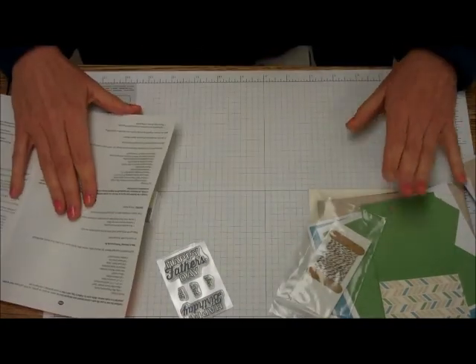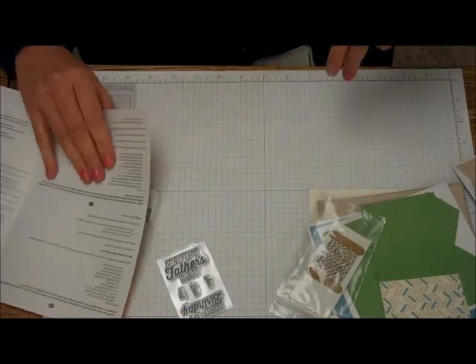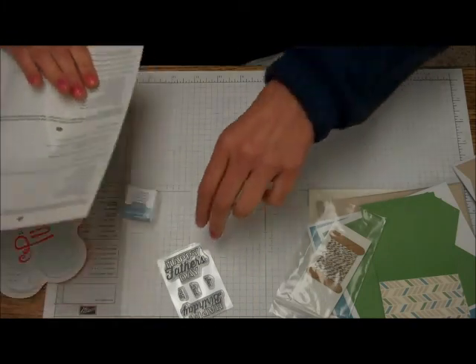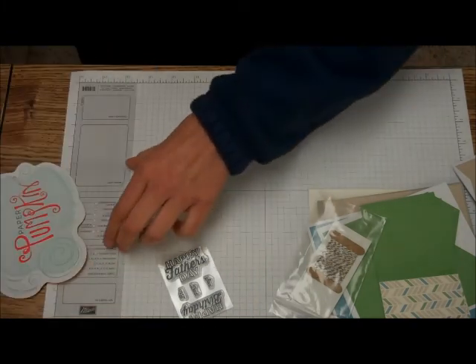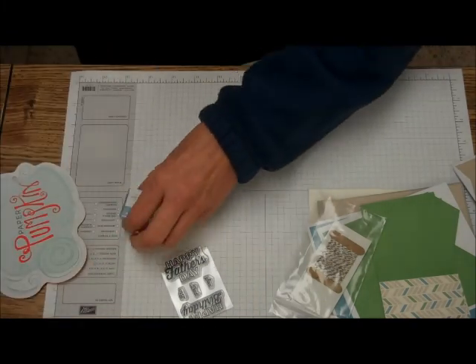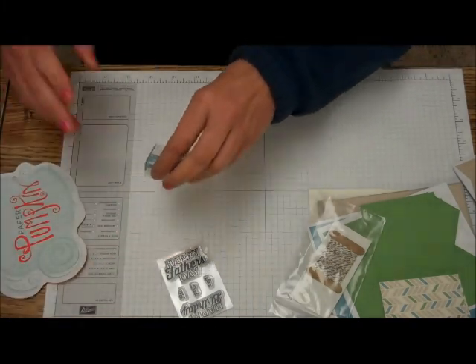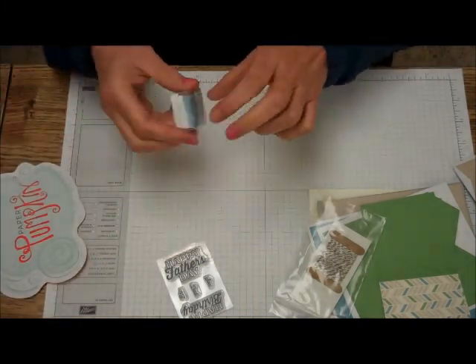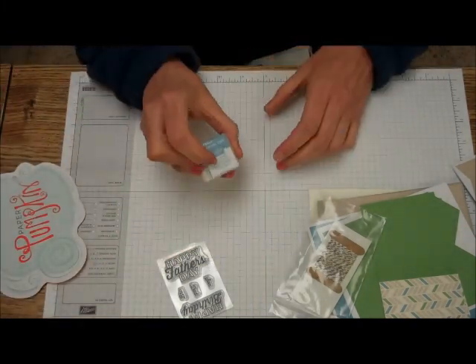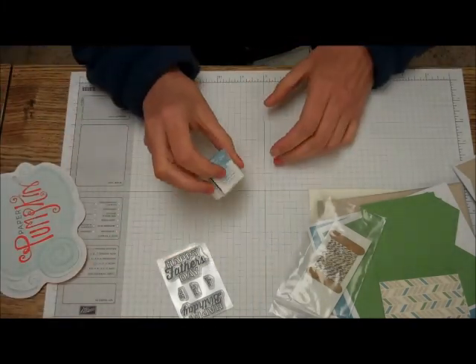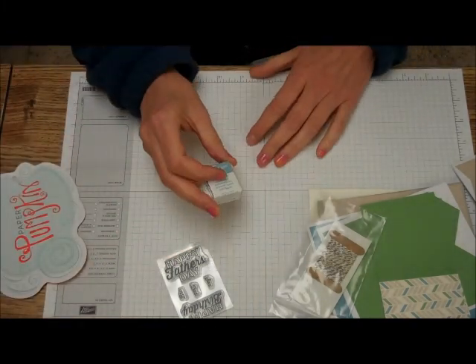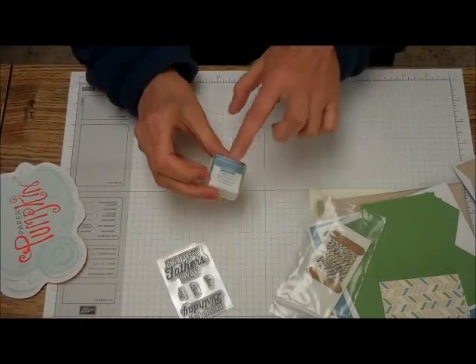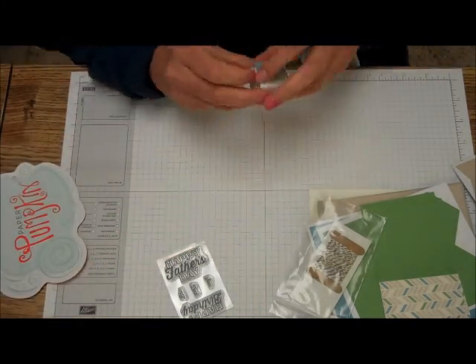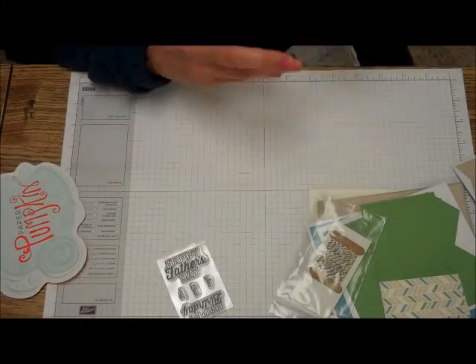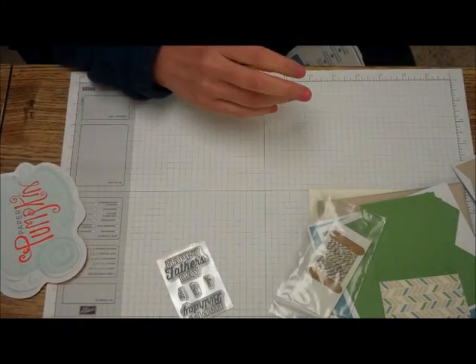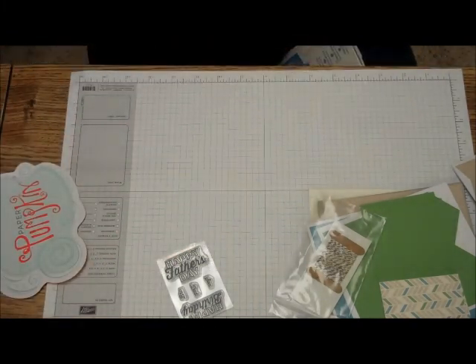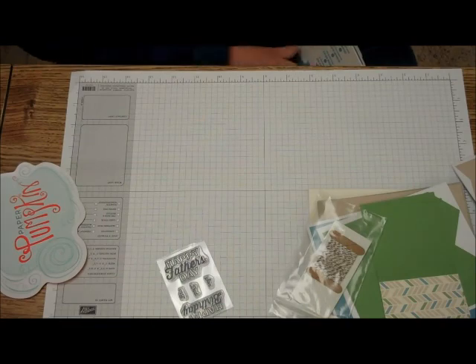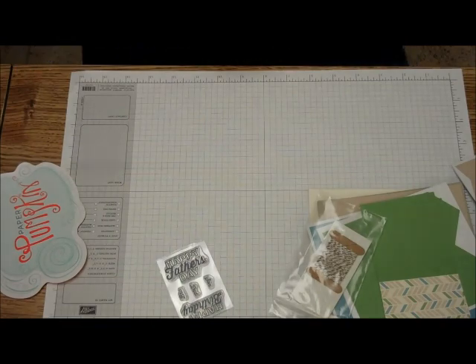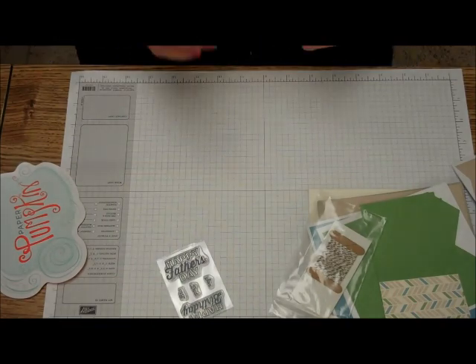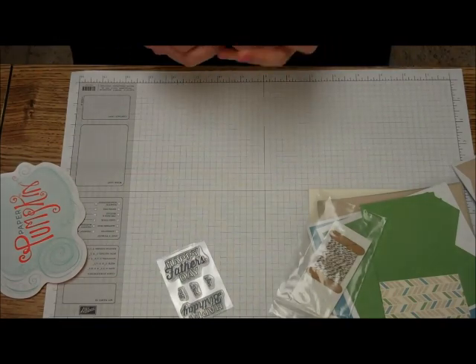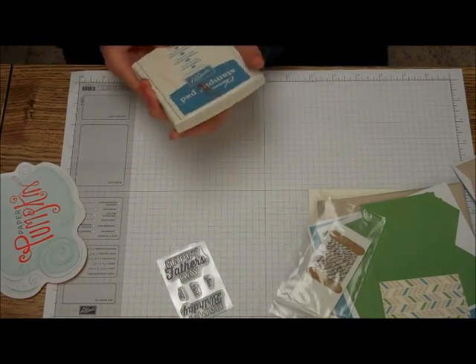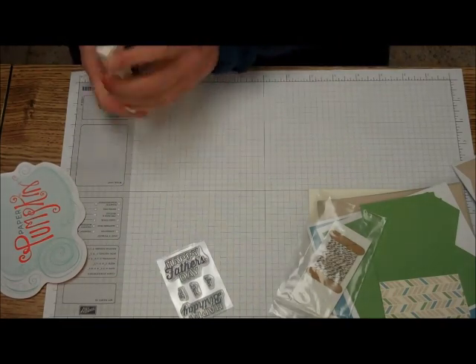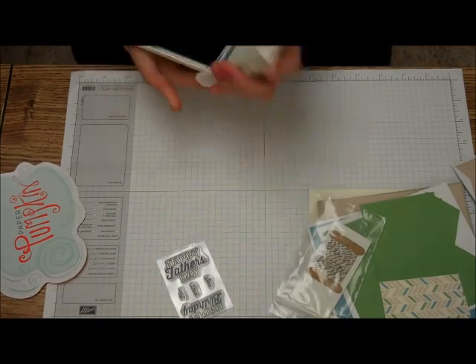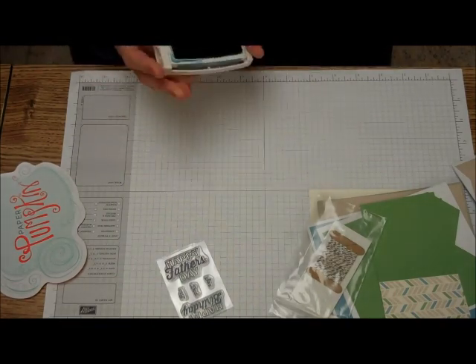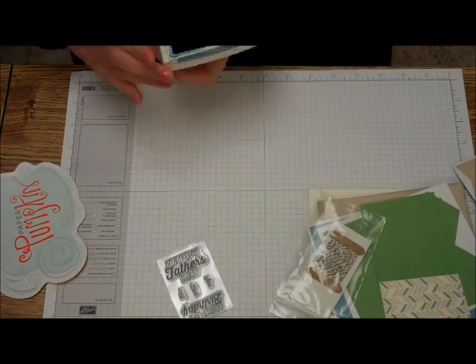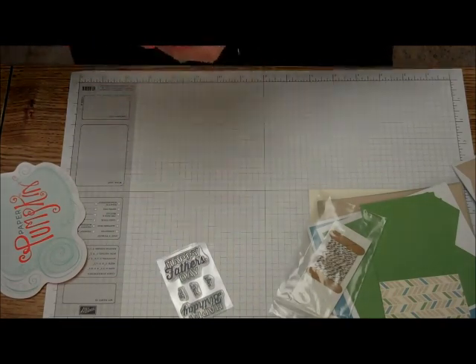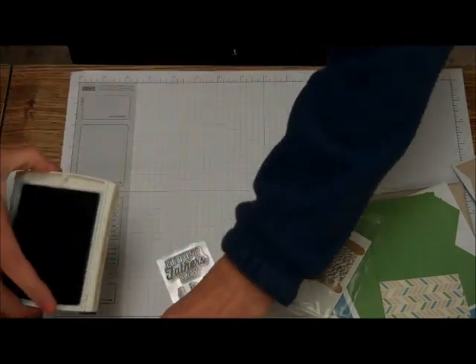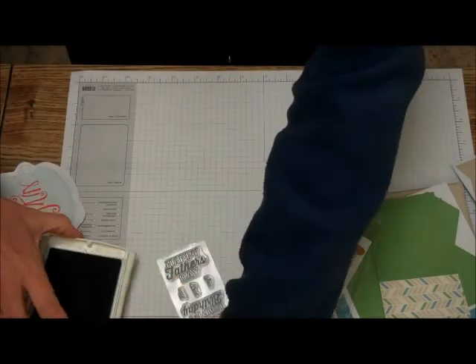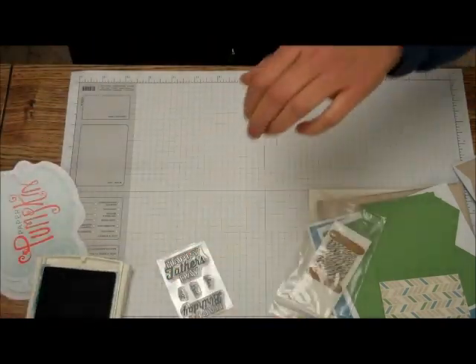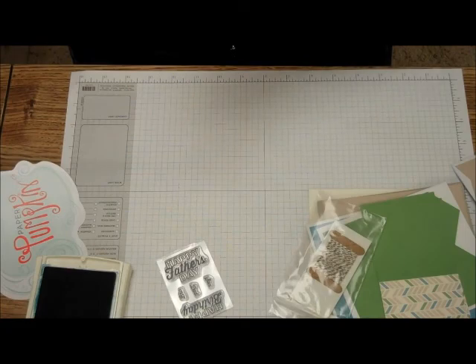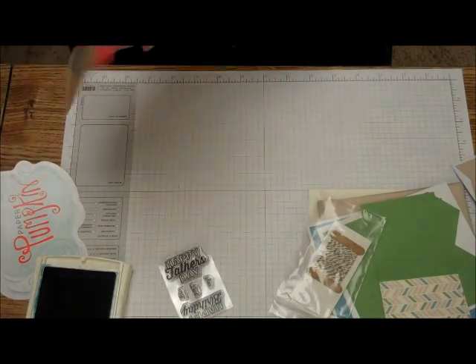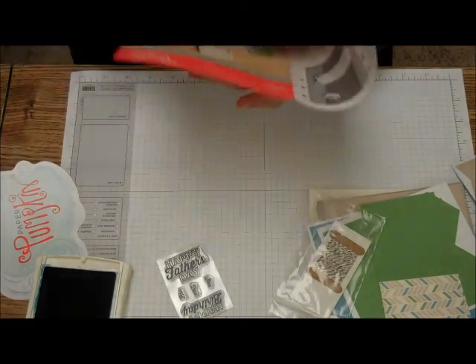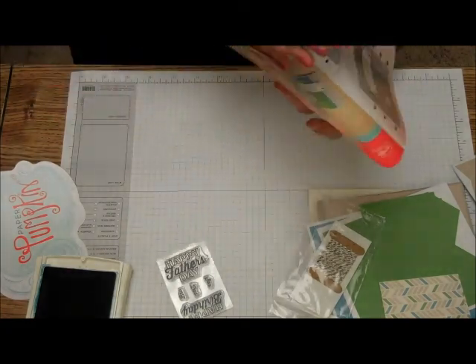Got everything. And as you know, I'm going to use my big Marina Mist because this one goes to new stampers. So I got out my Marina Mist. And let's see the instructions.